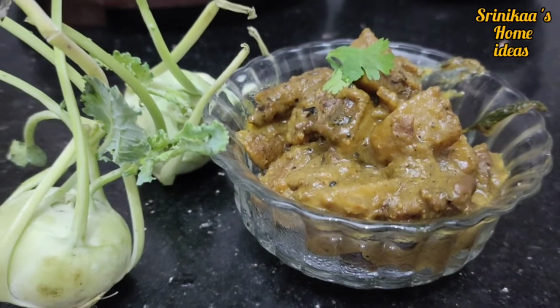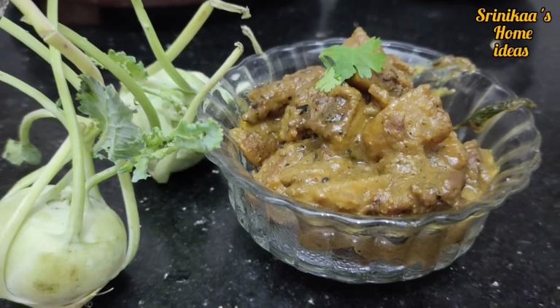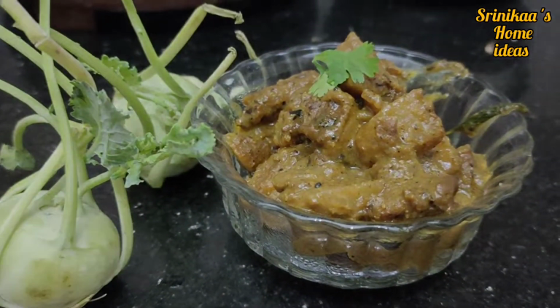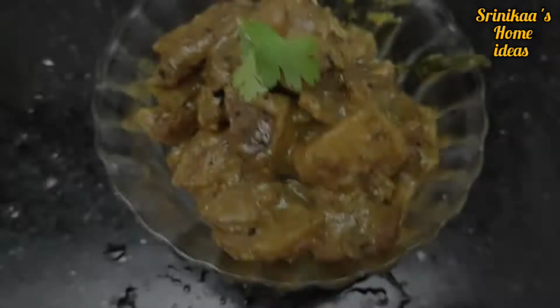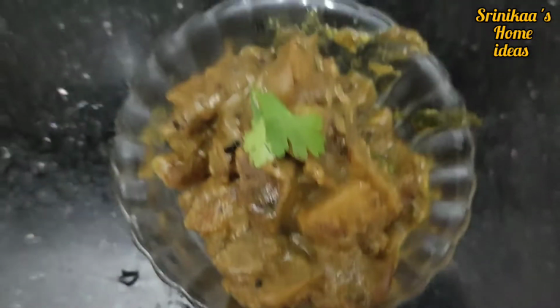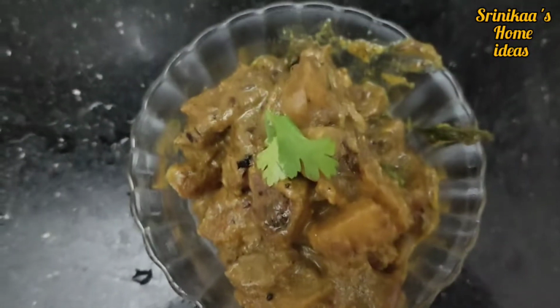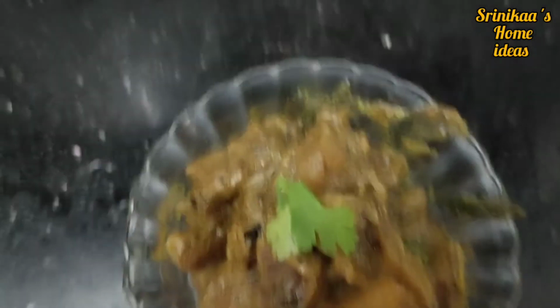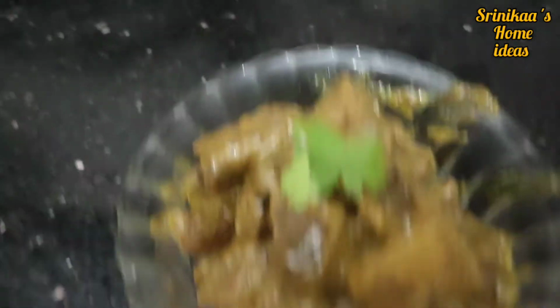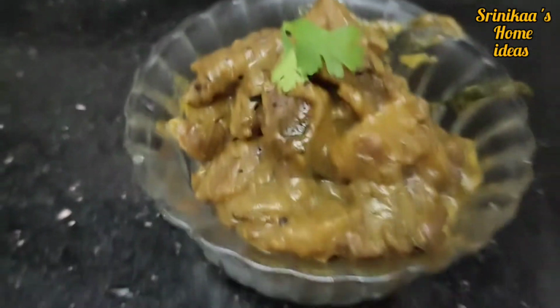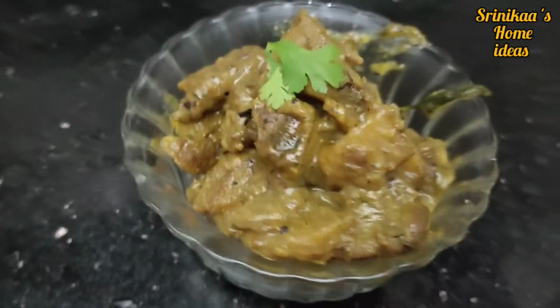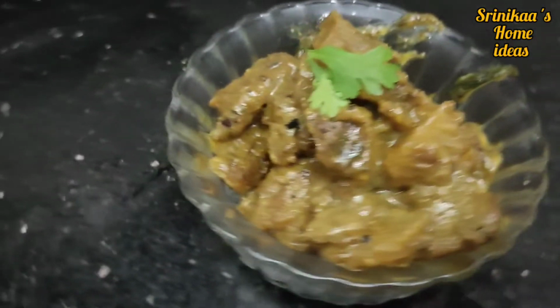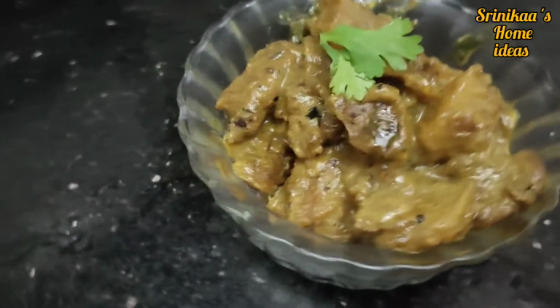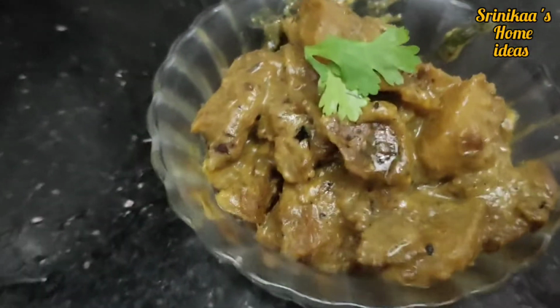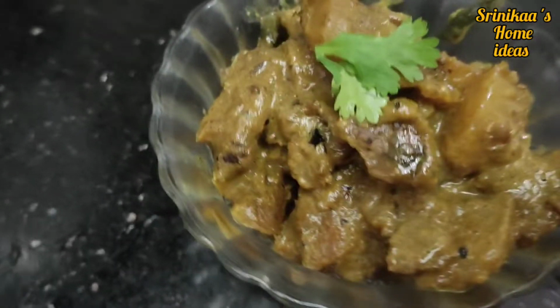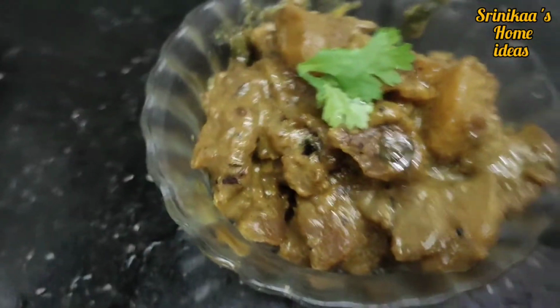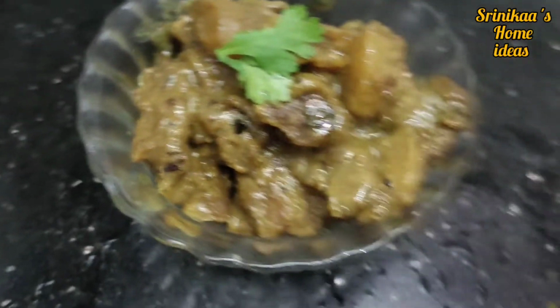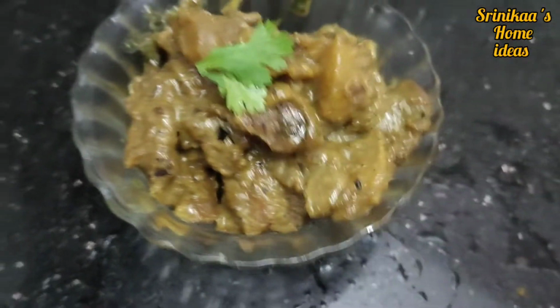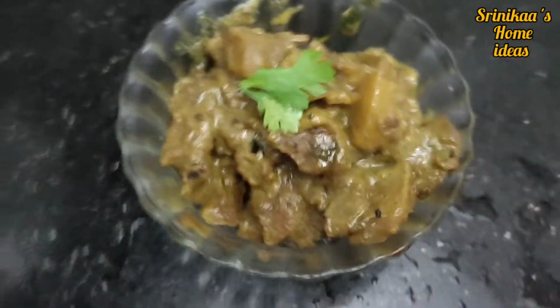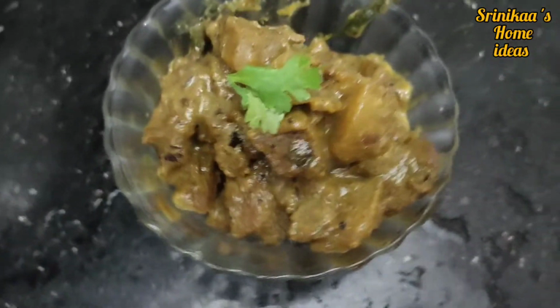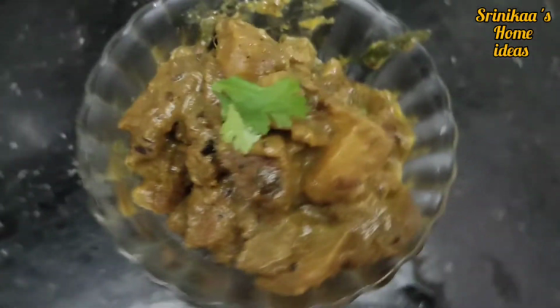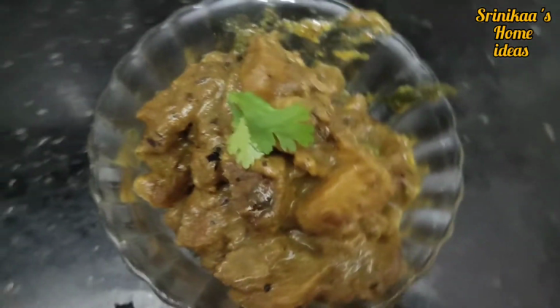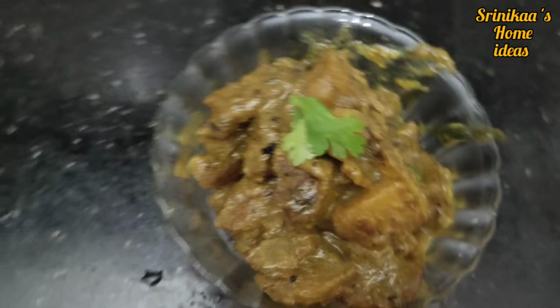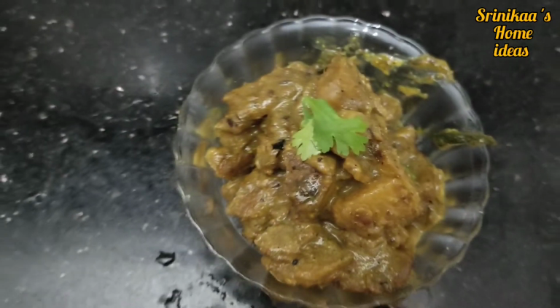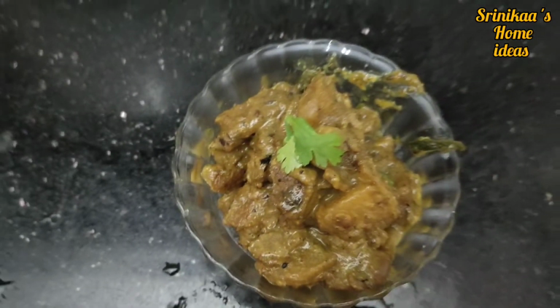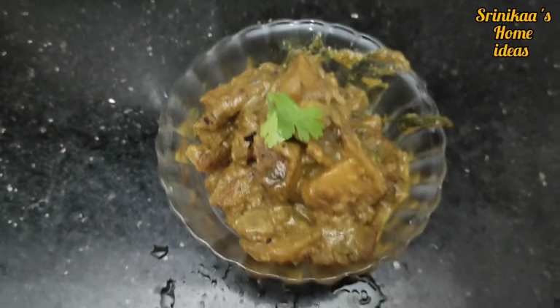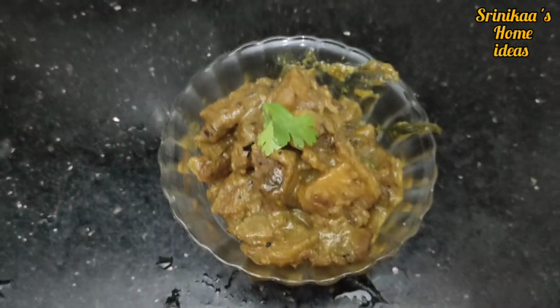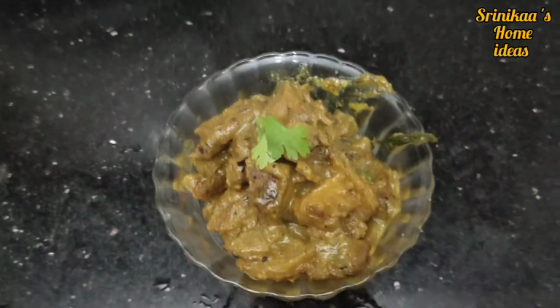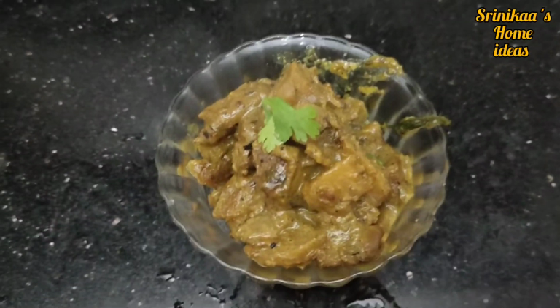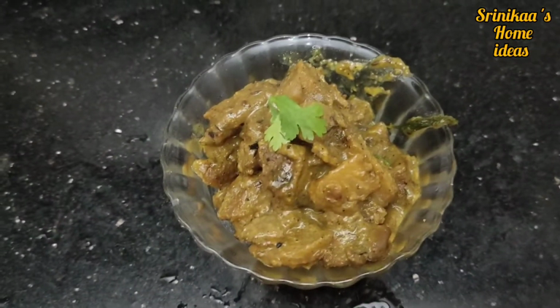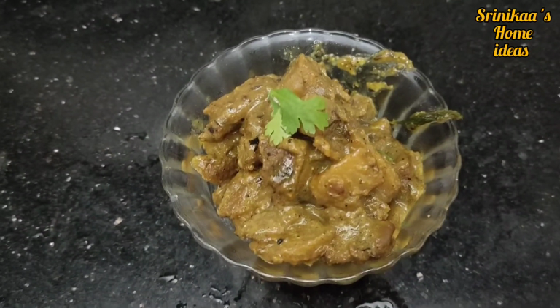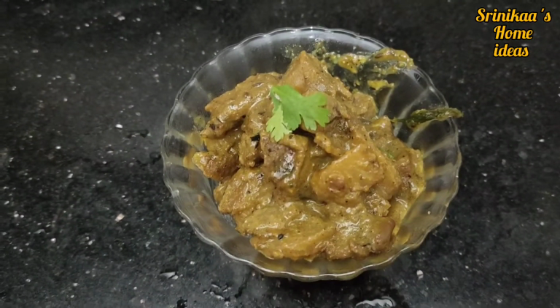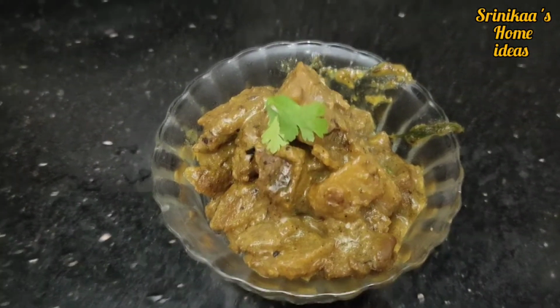If you enjoyed this recipe video, please like, share and subscribe. I hope you enjoyed this recipe. Until then, it's me signing off. Take care, bye.